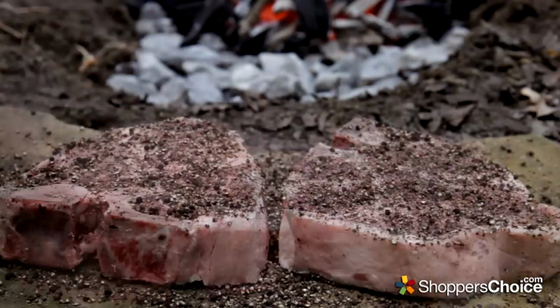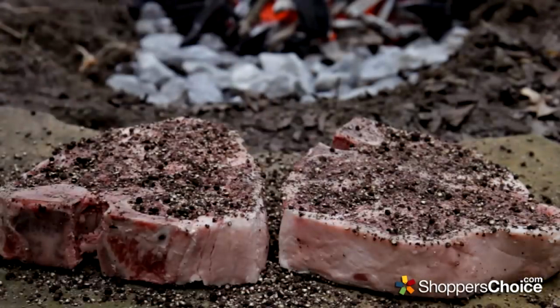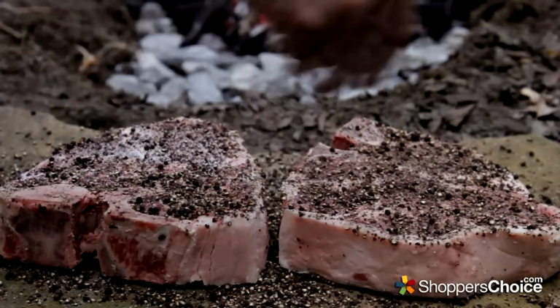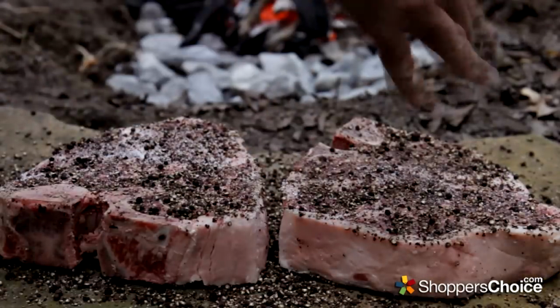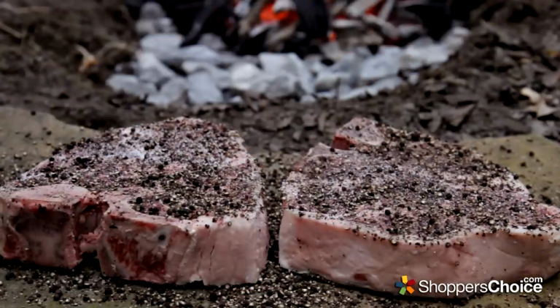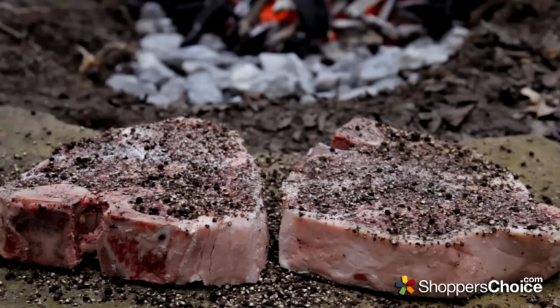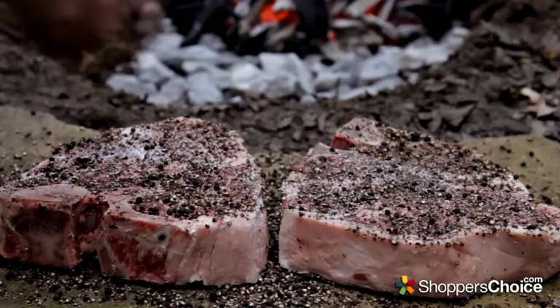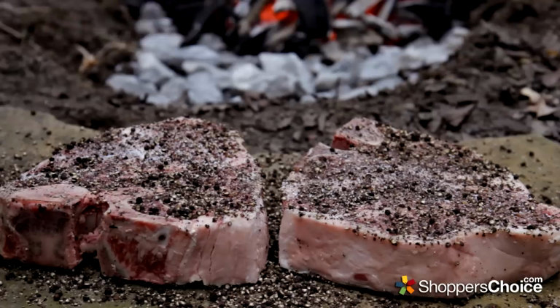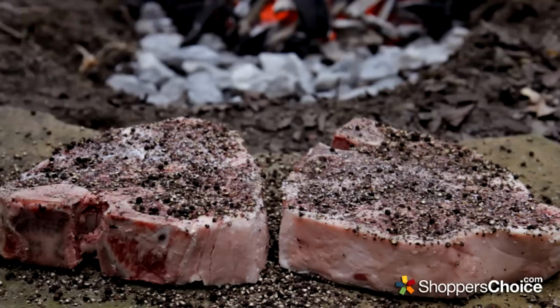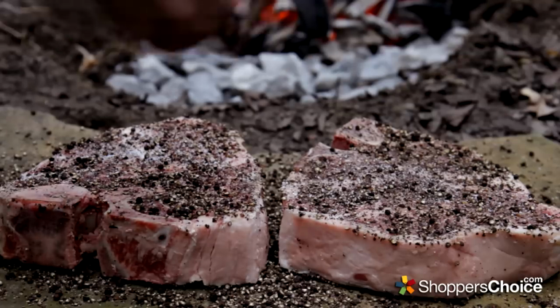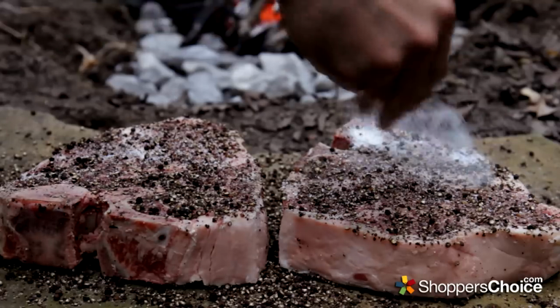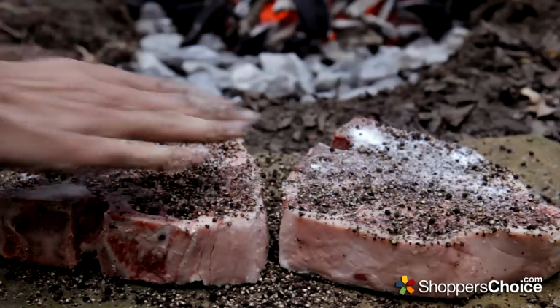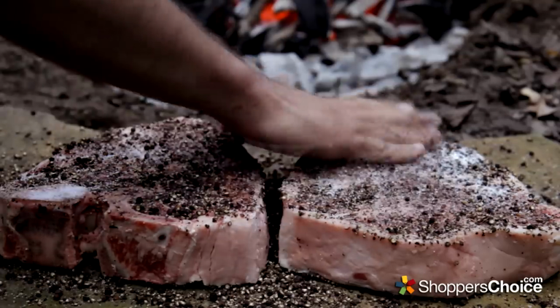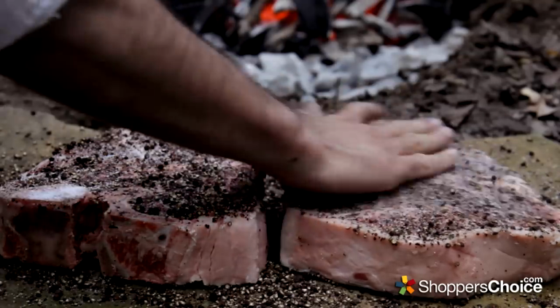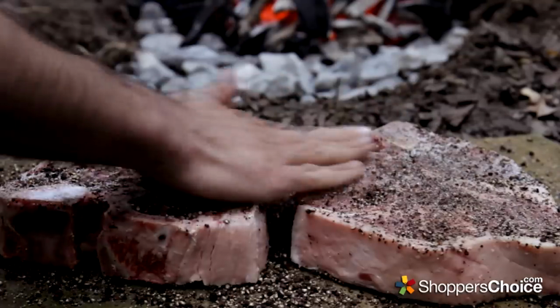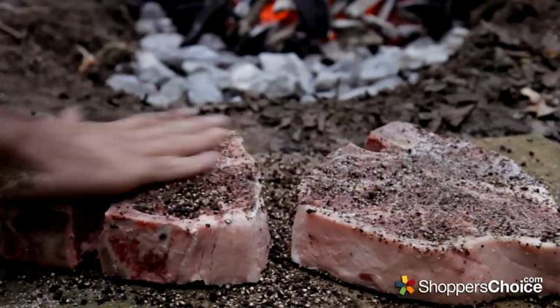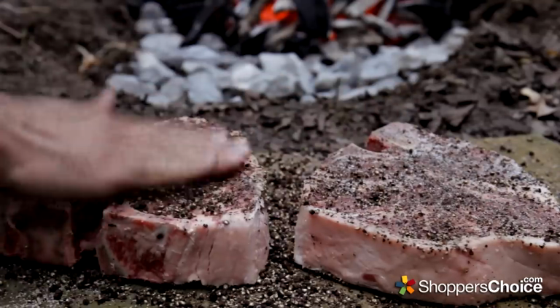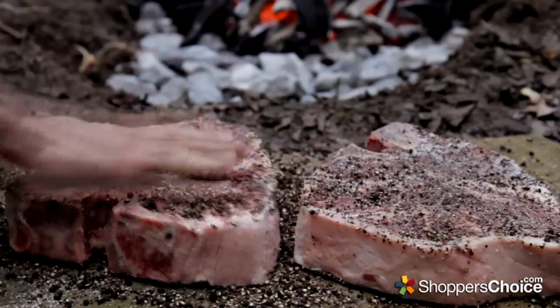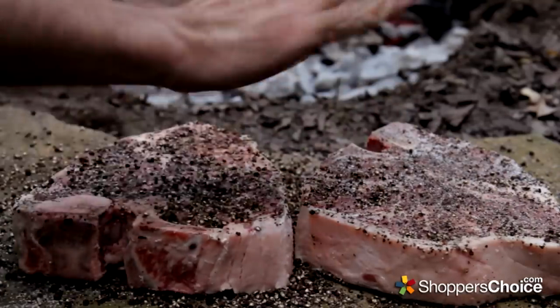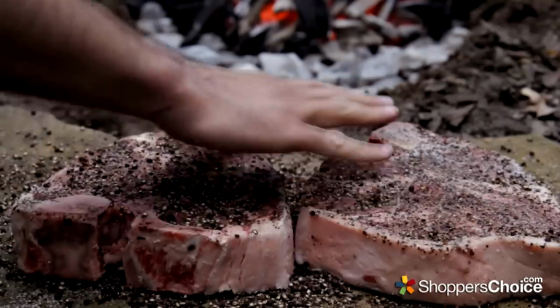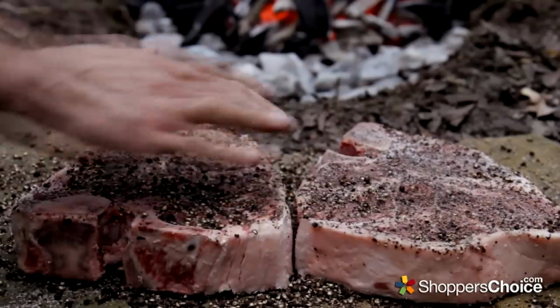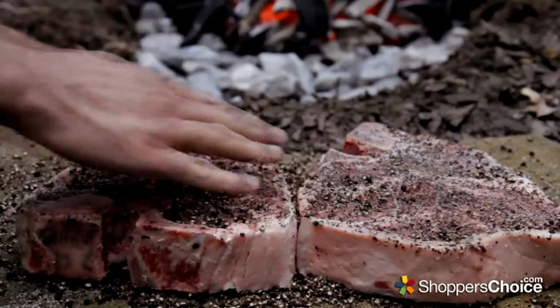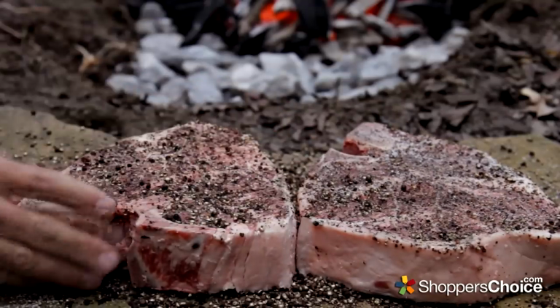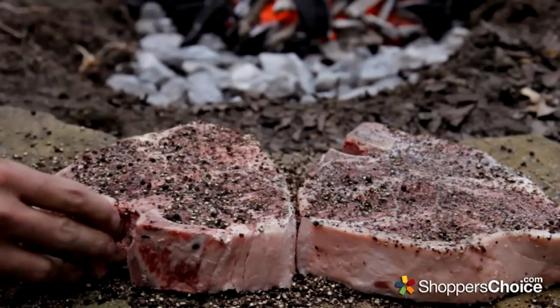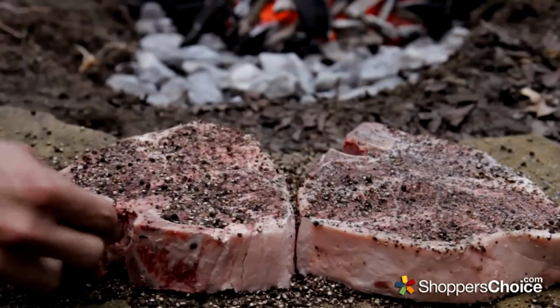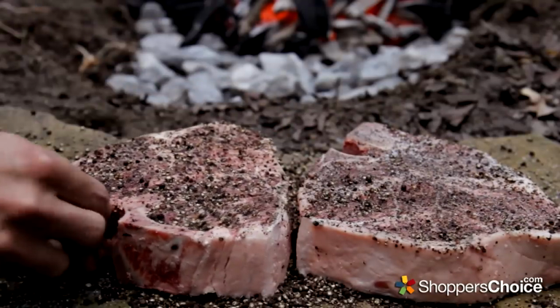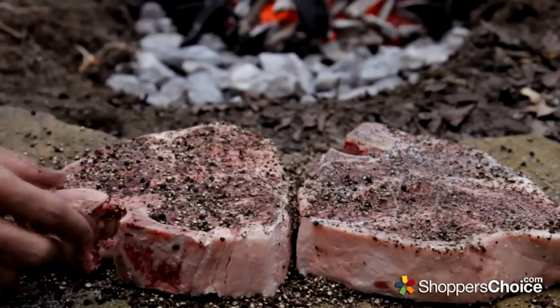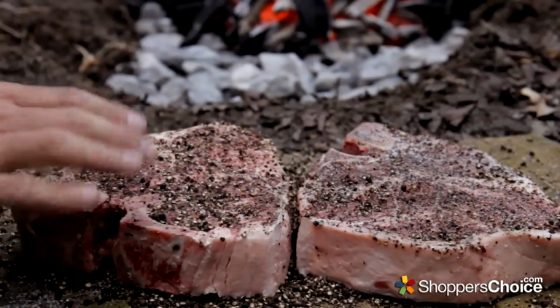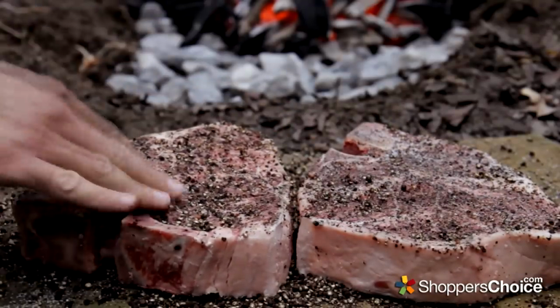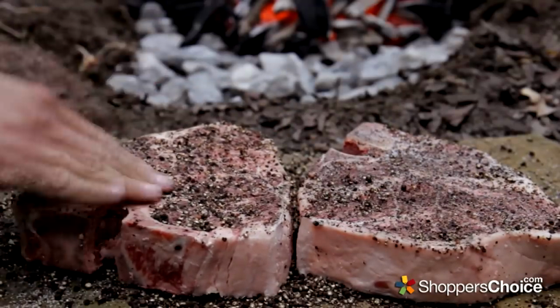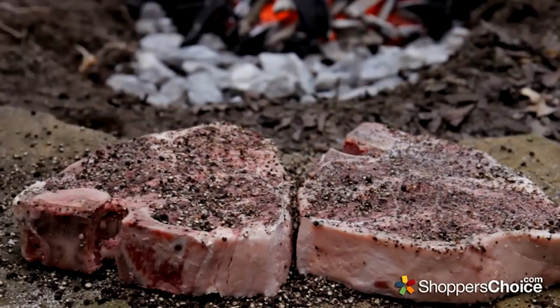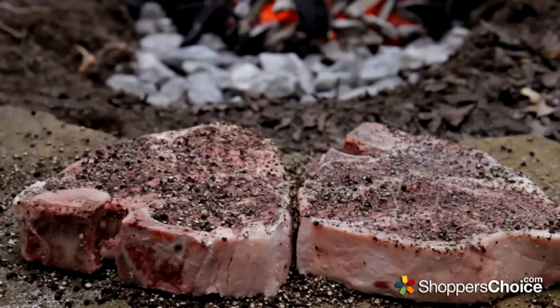Let's turn them over and give the second side a good coat. Again, a little coarse salt. Rub that all in and we'll let them sit on the stone for about 30 to 40 minutes before we get them over the coals.